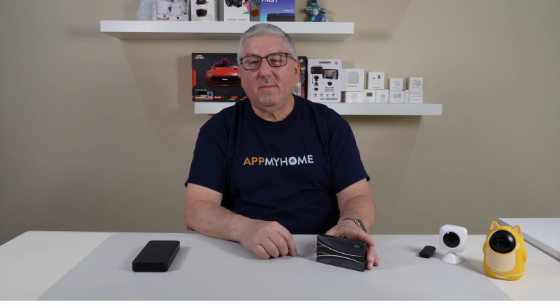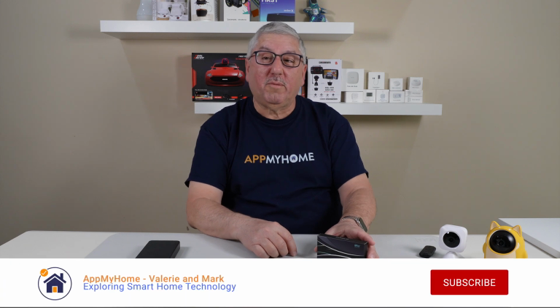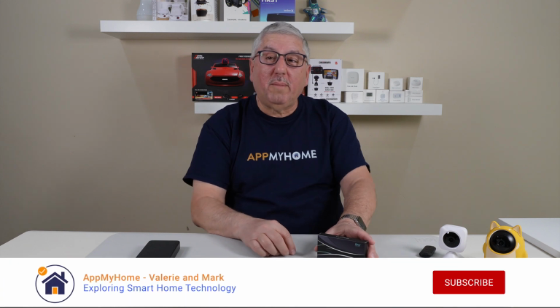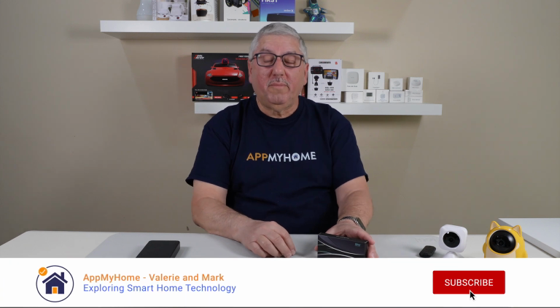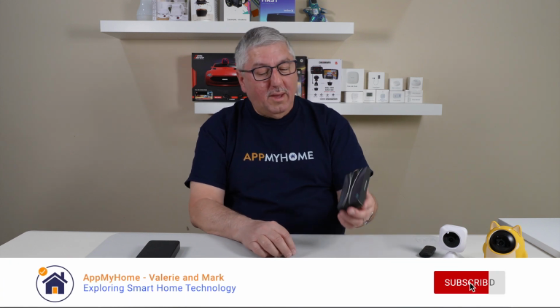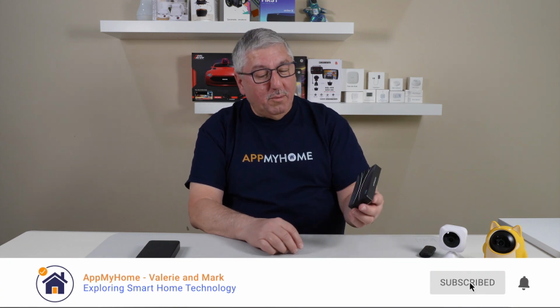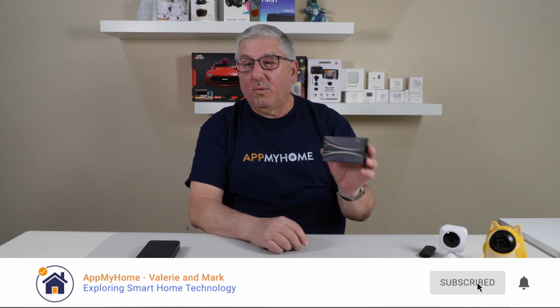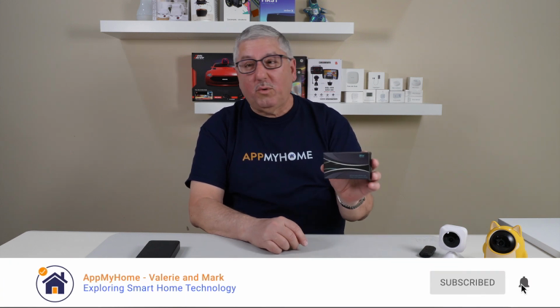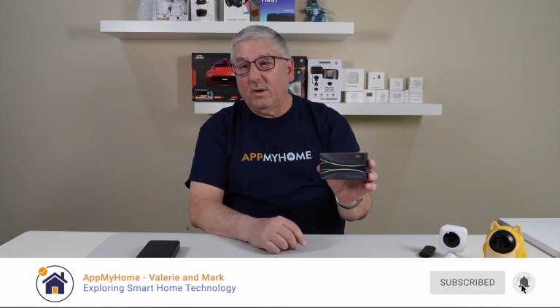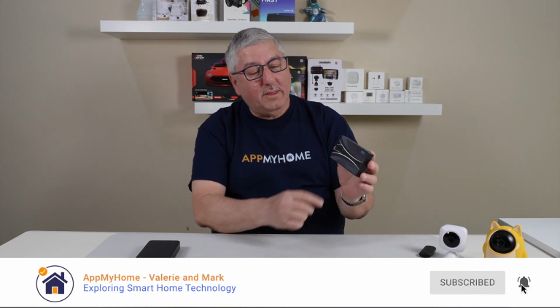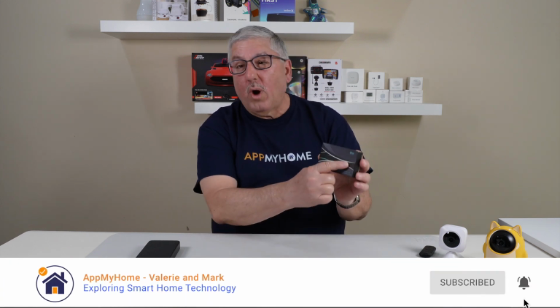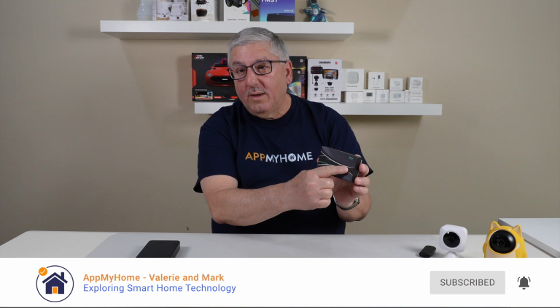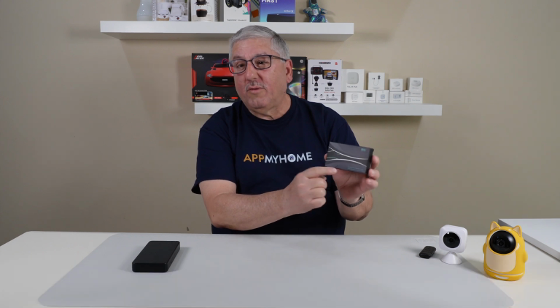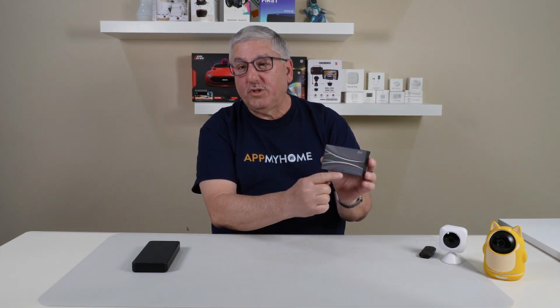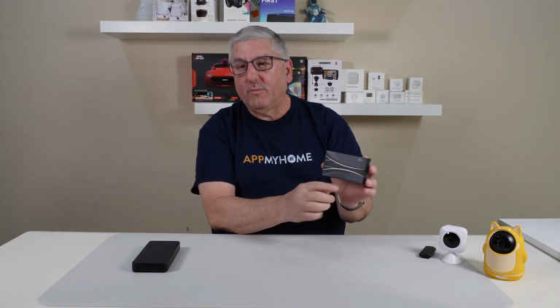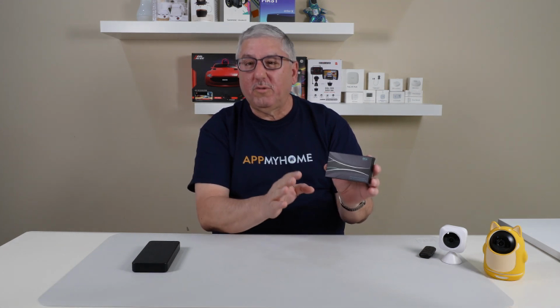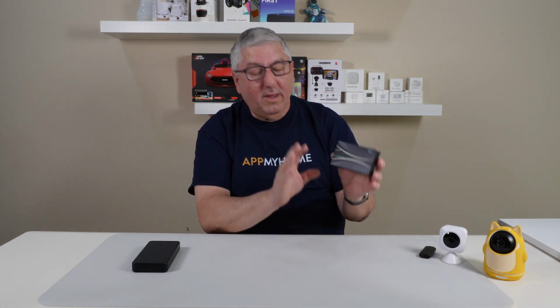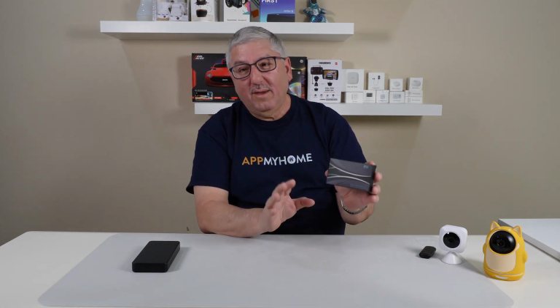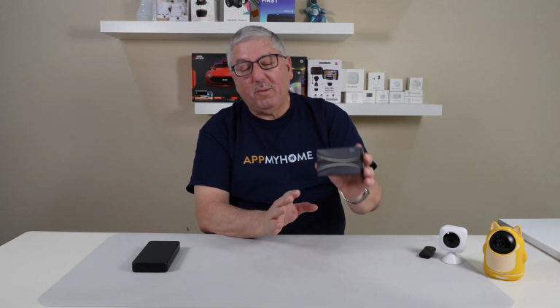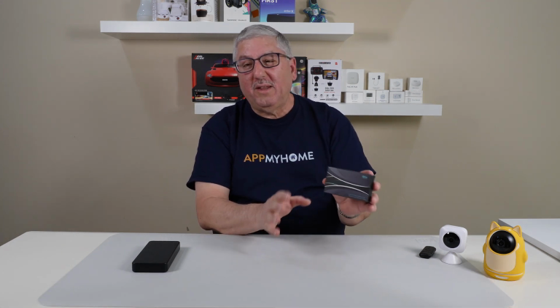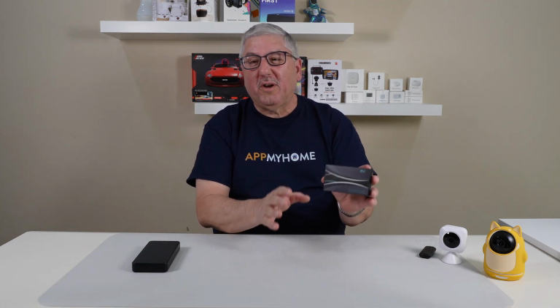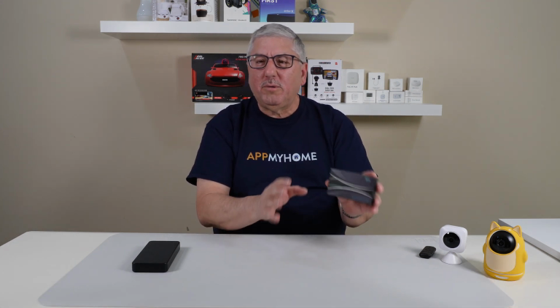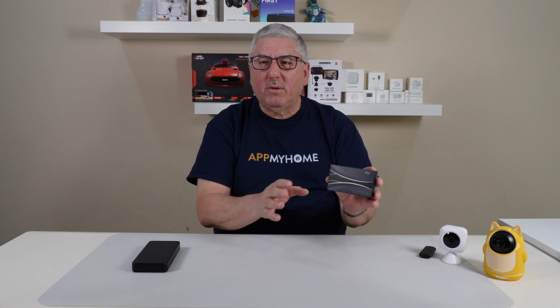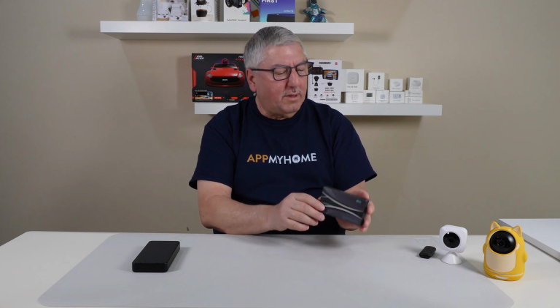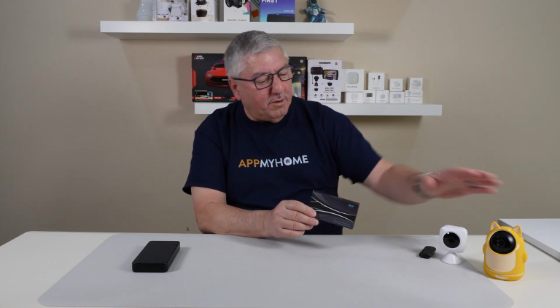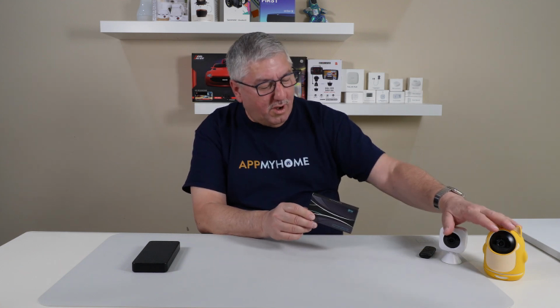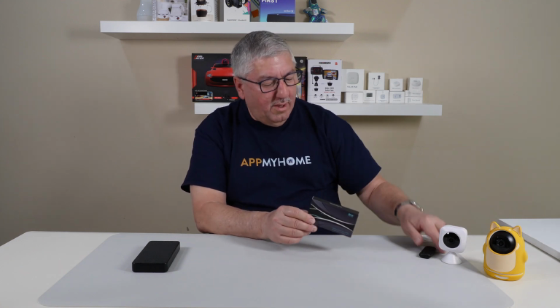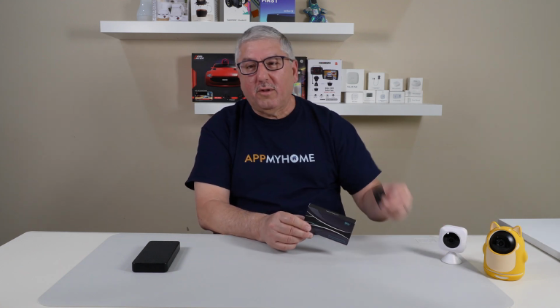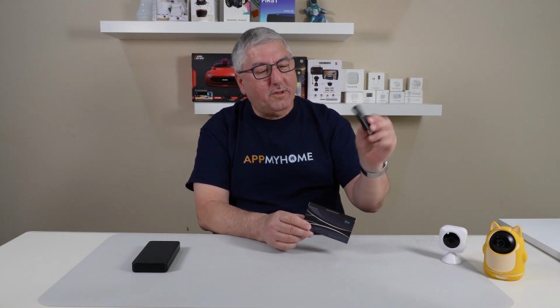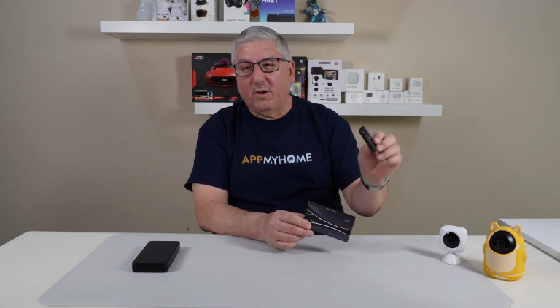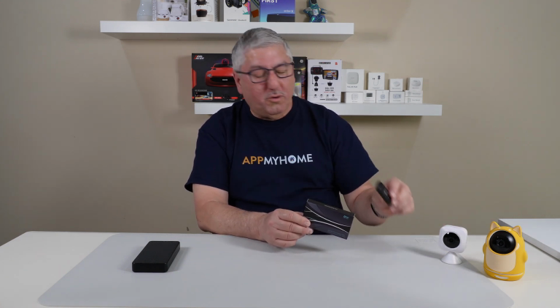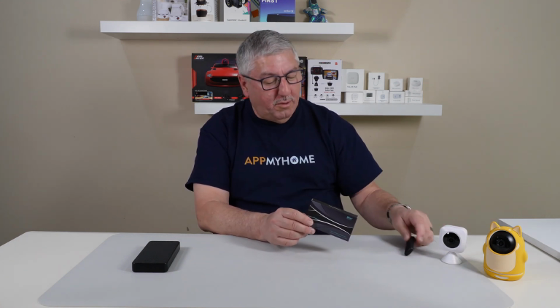Hi, it's Mark with Atmahome, and today we're going to take a really quick look at the DROC. This is a voltage tester for a USB. It's something I needed to figure out, like how much power do things like the cameras draw, and this little stick here that goes for our Twinkly music.